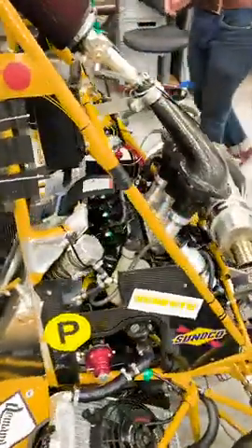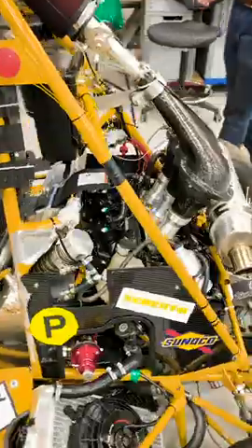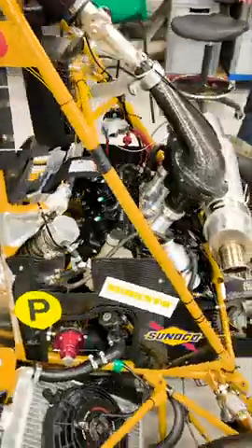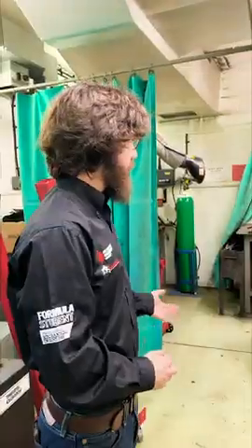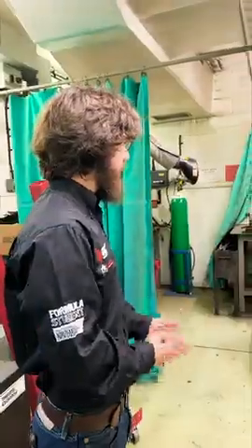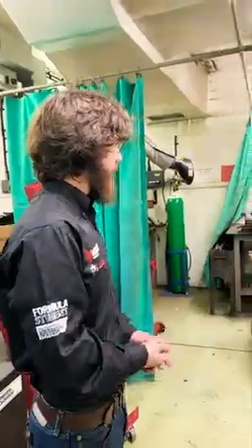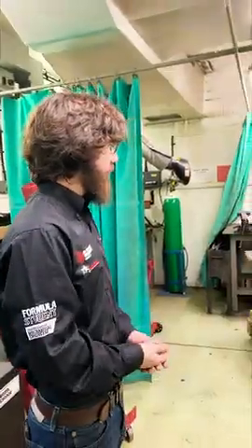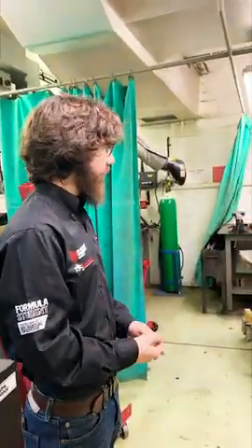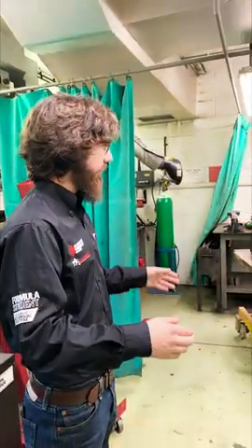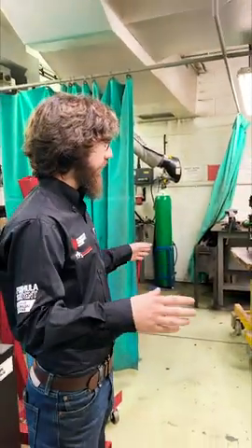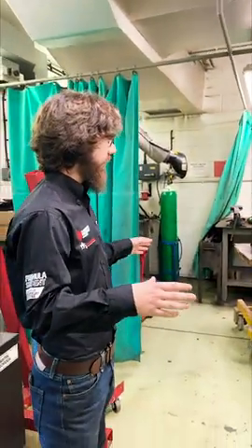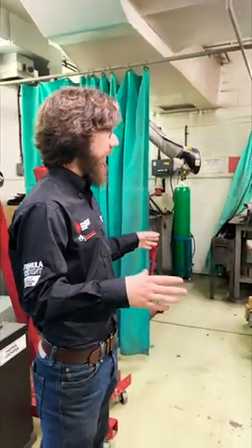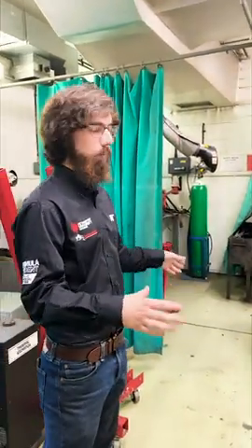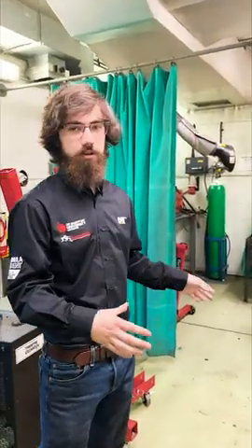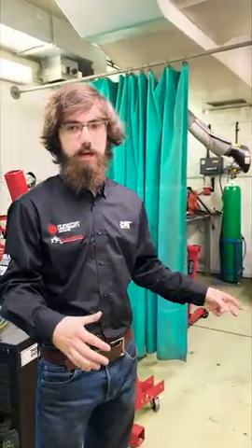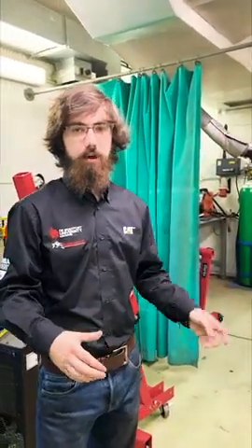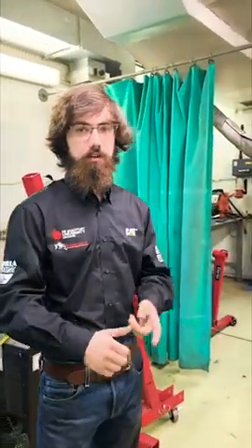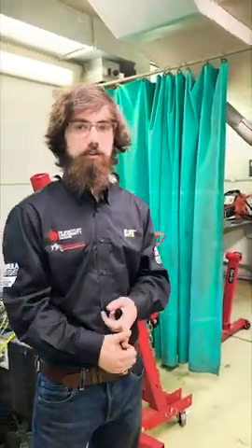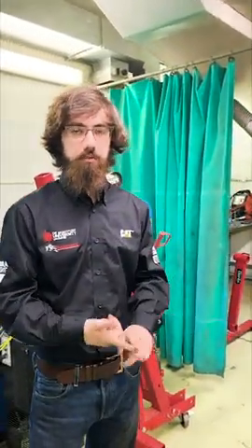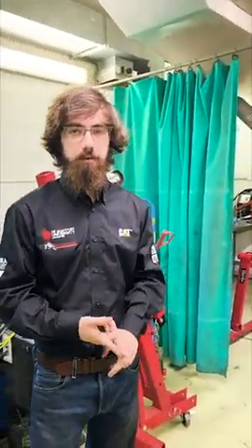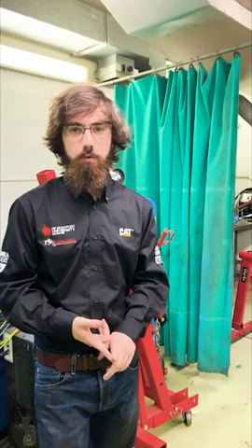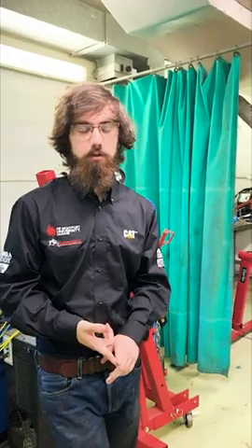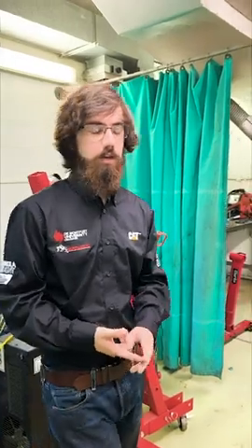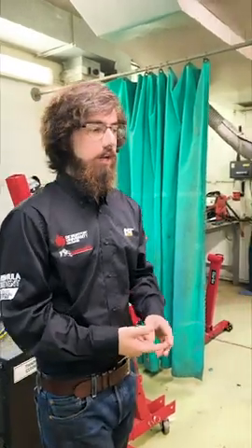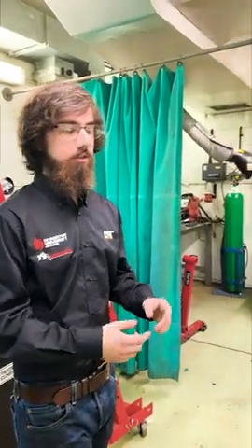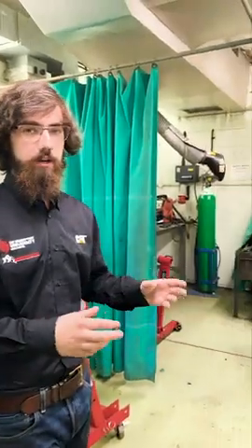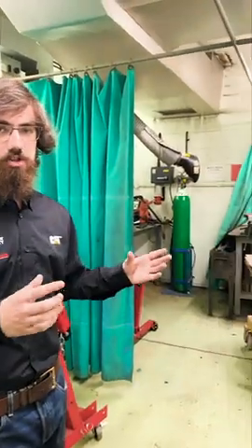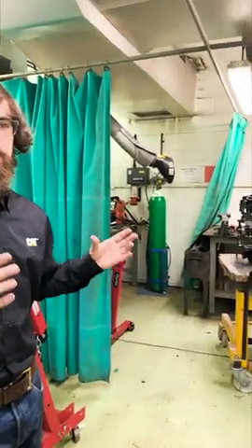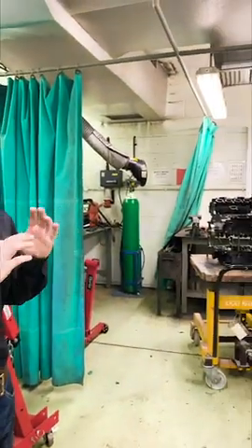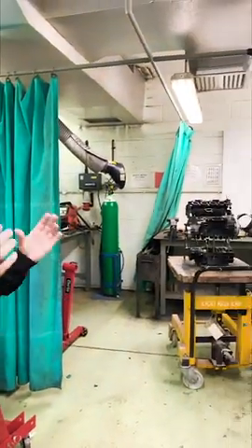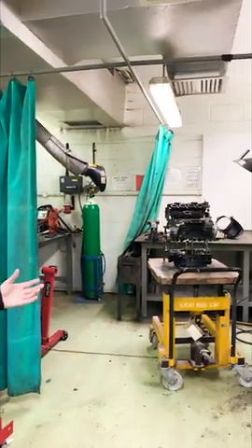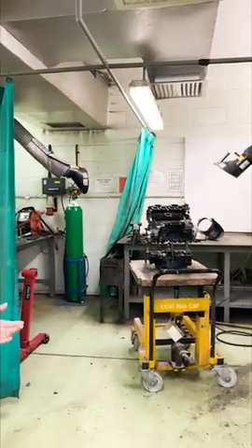This is where the journey begins. This is the MIG Welding Bay. We have facilities here for MIG welding, and this is where the chassis sort of comes to life.